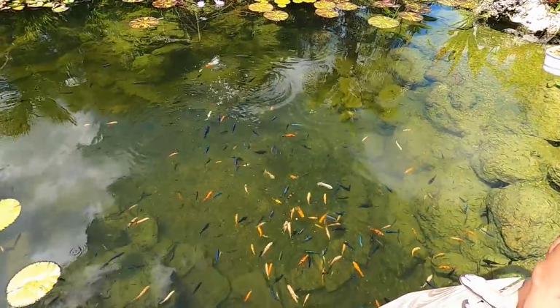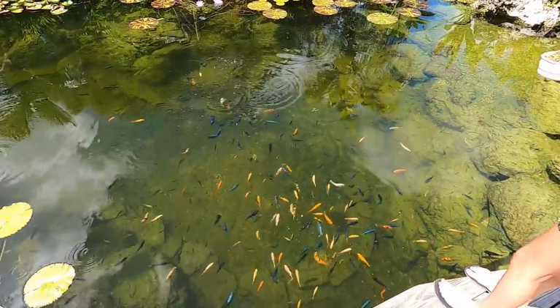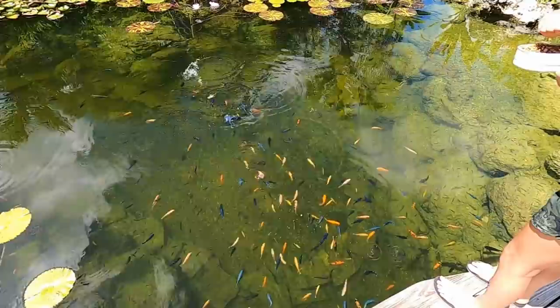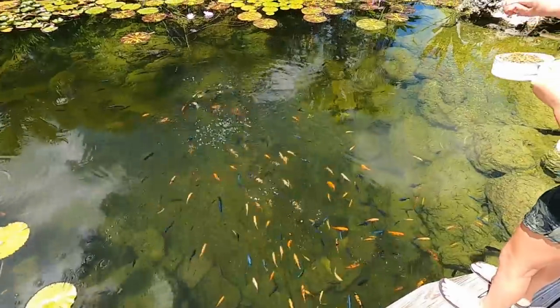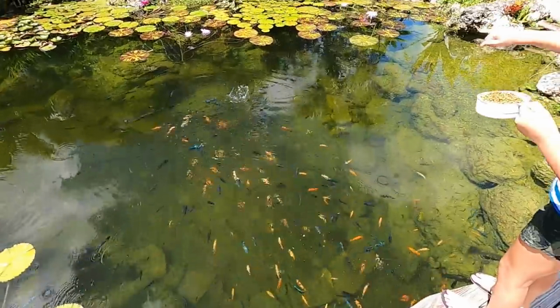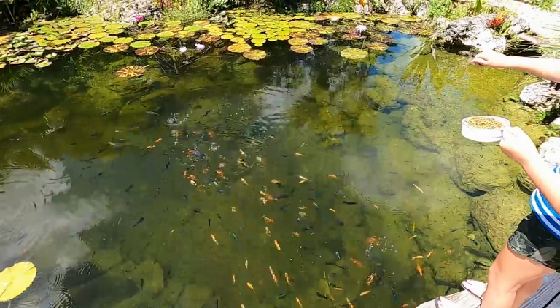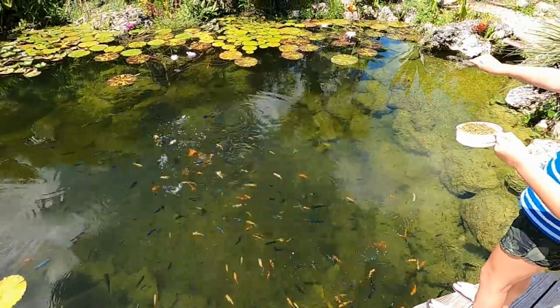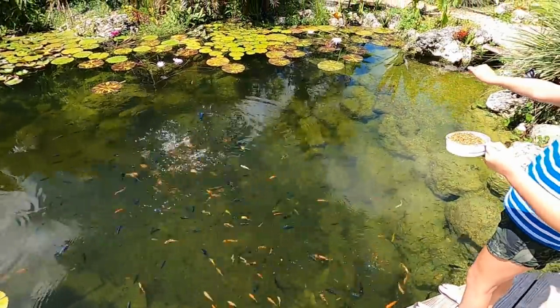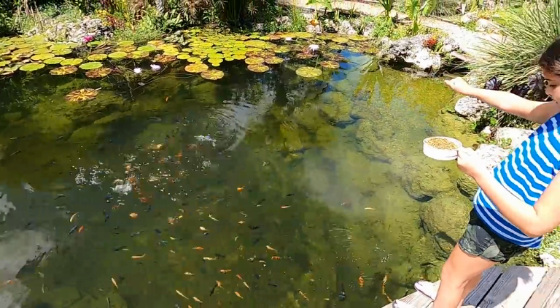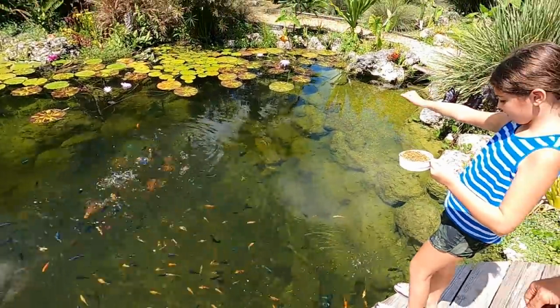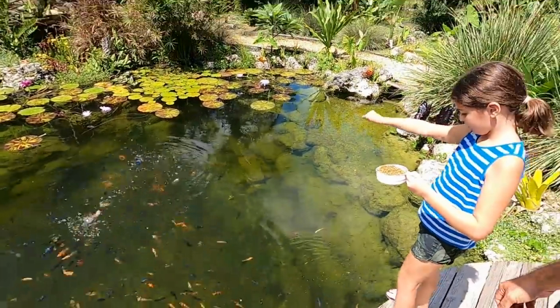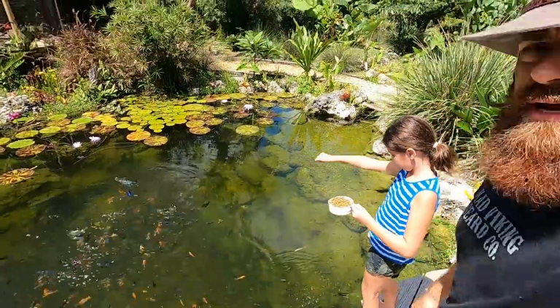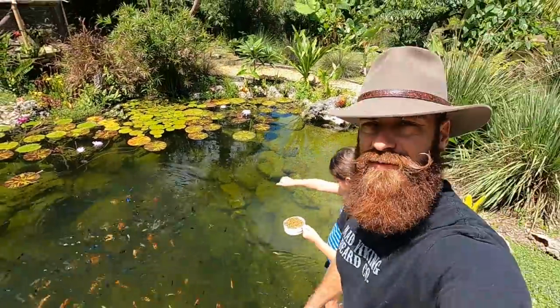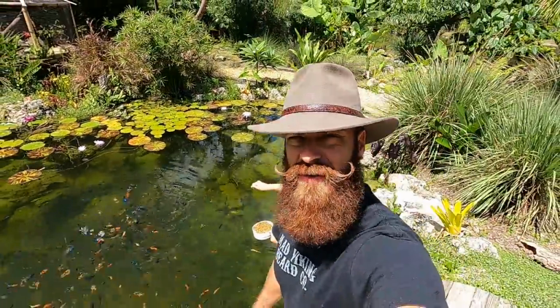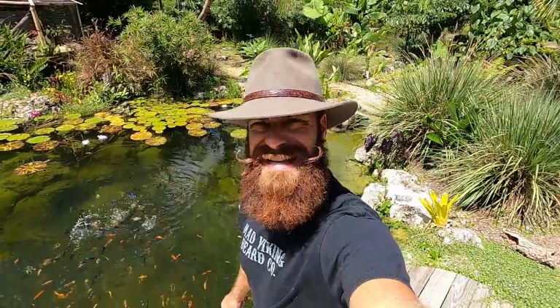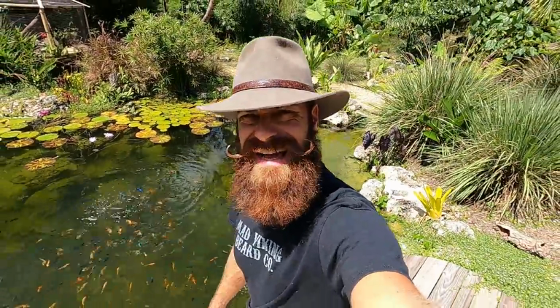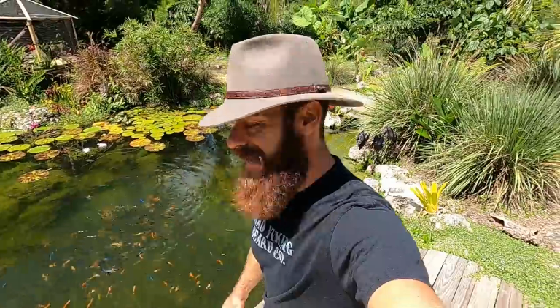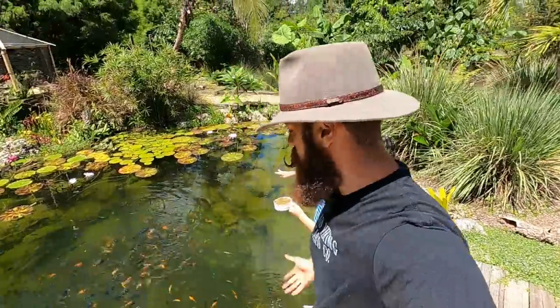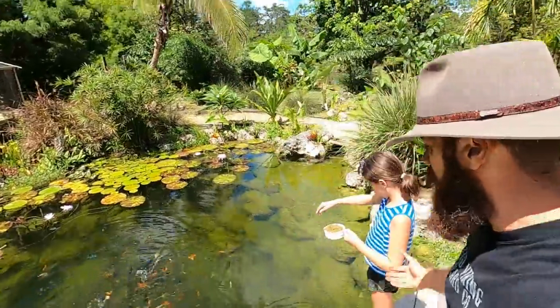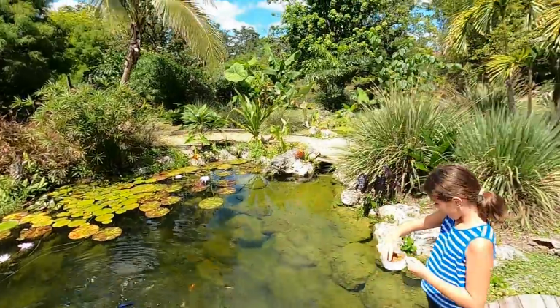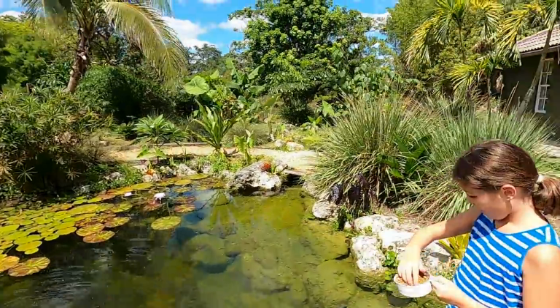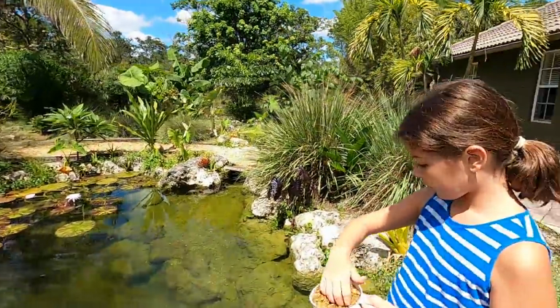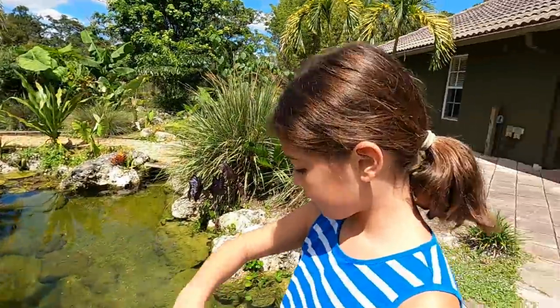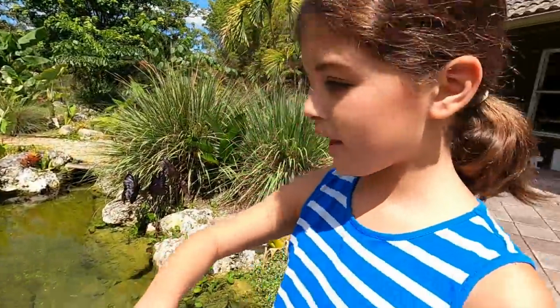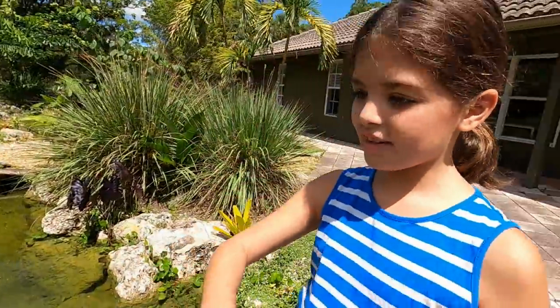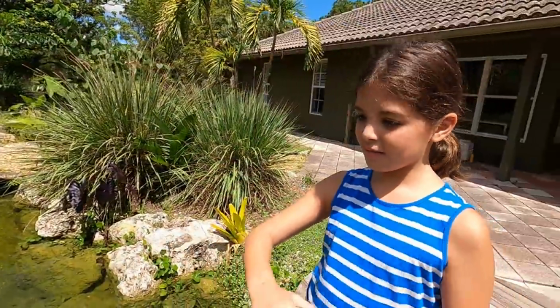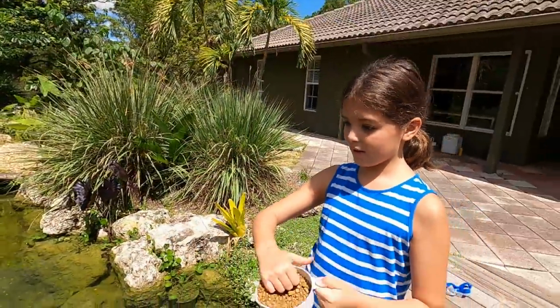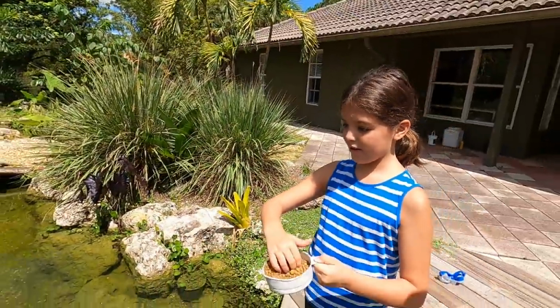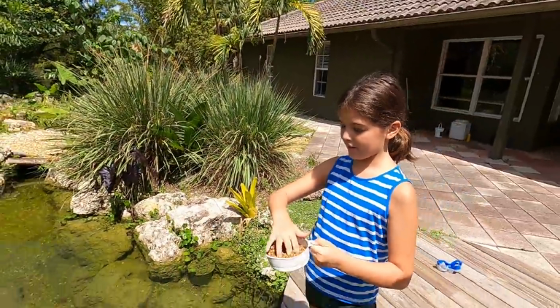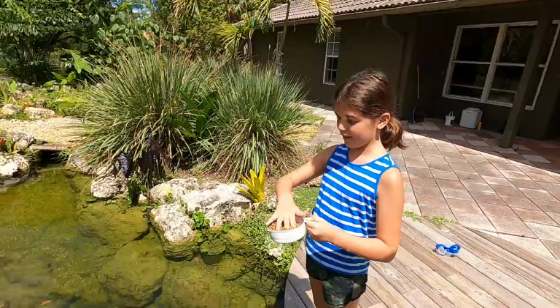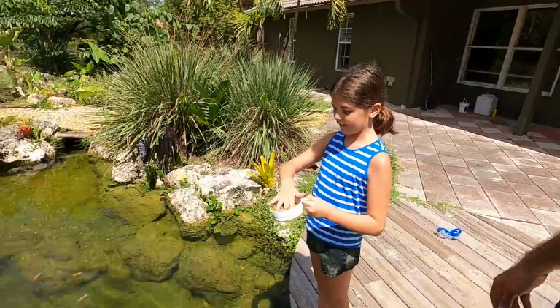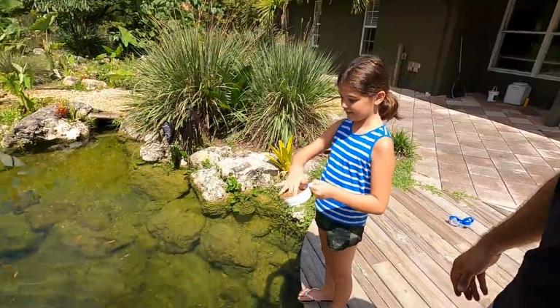We are feeding some fish this morning. Sophia's helping me out. We've got a fun video for you guys today. We're going to dig up the egg — one of the cherry heads was laying eggs yesterday.